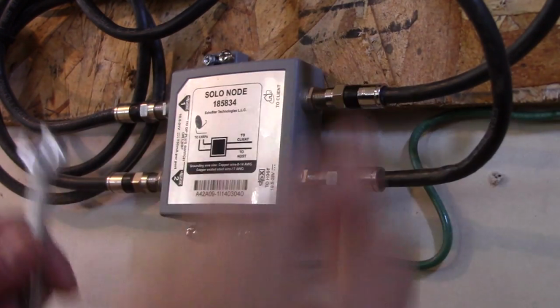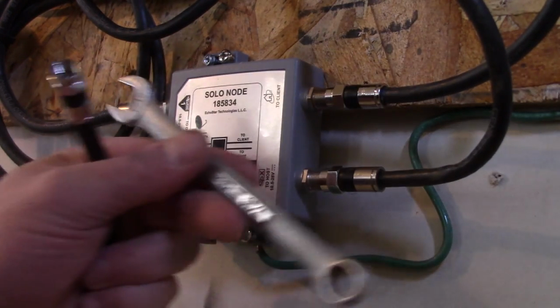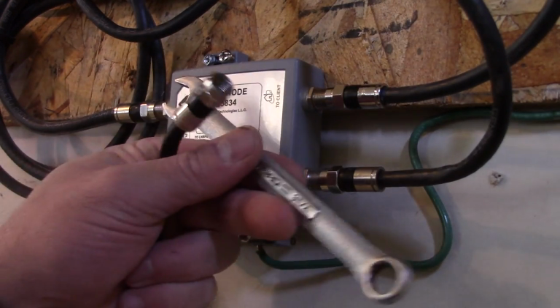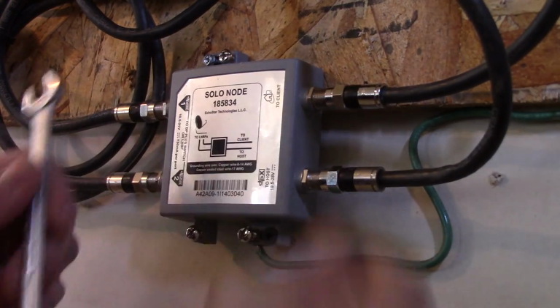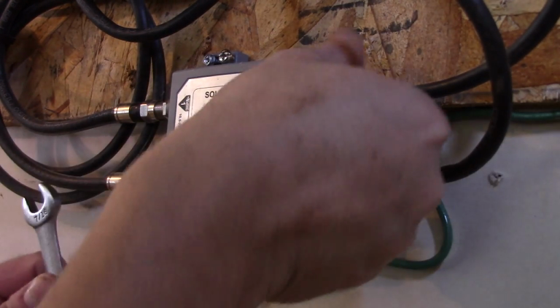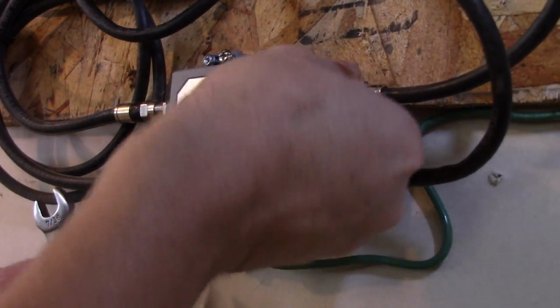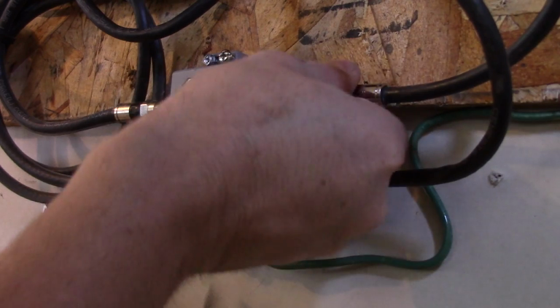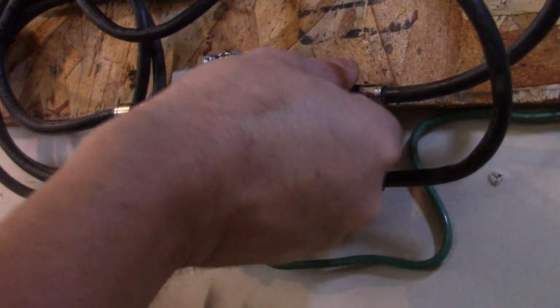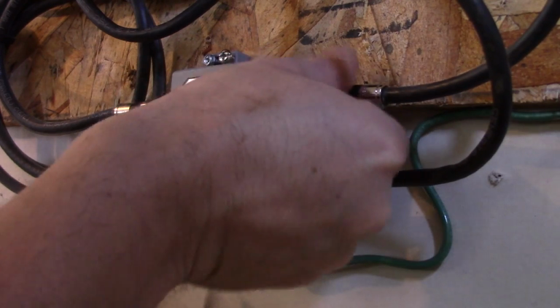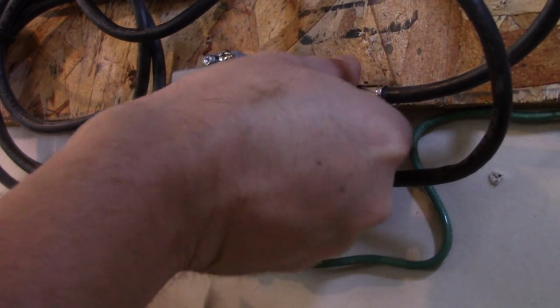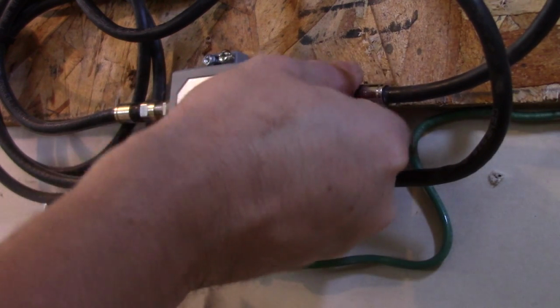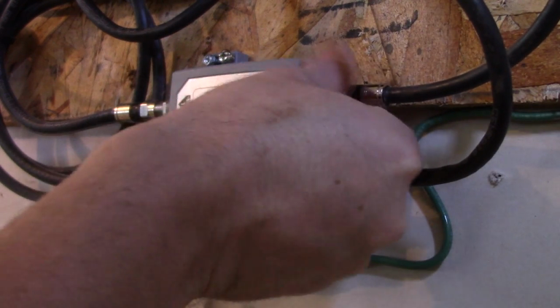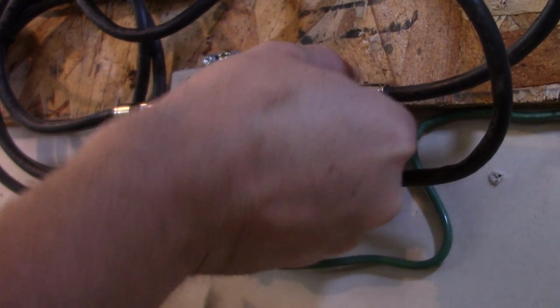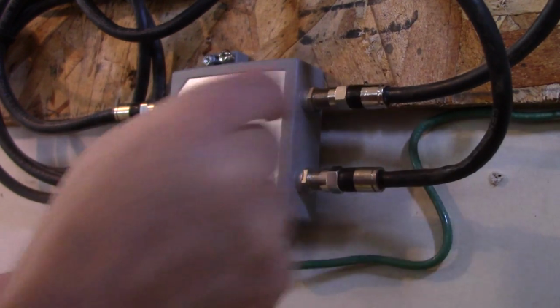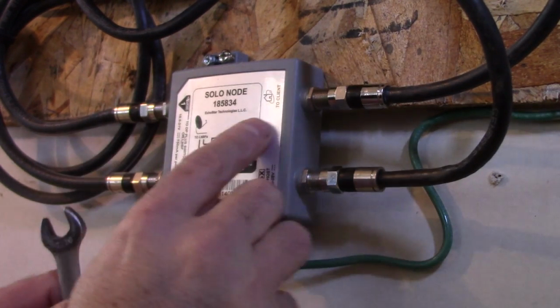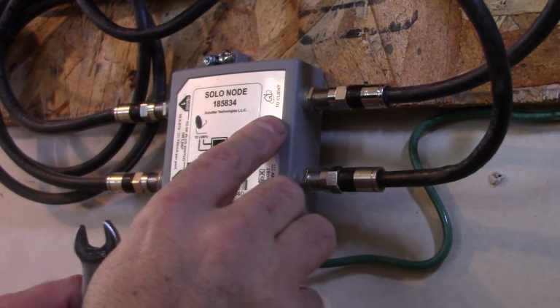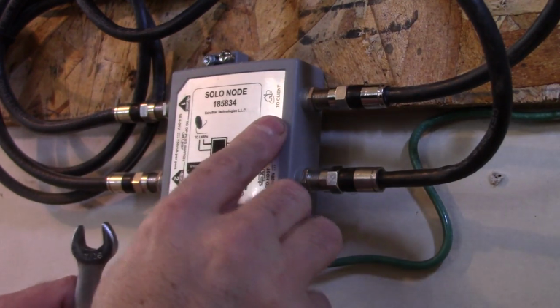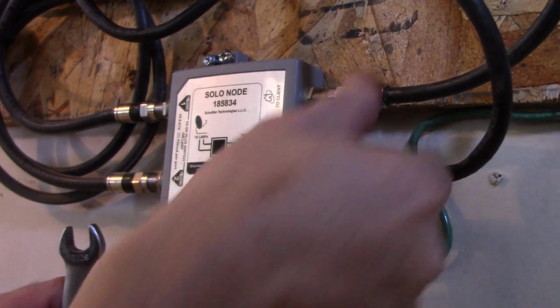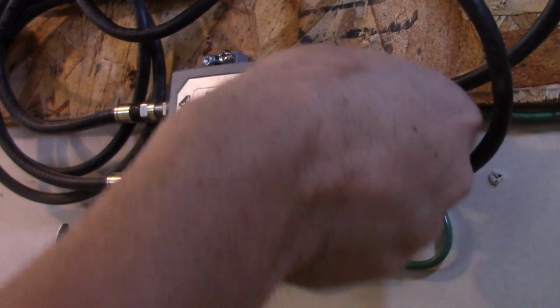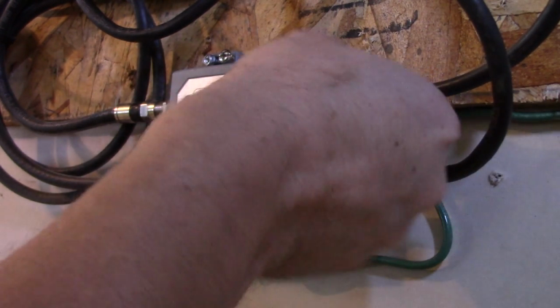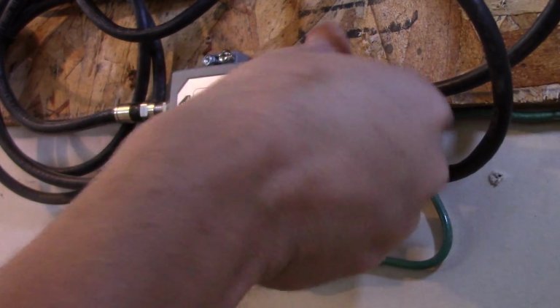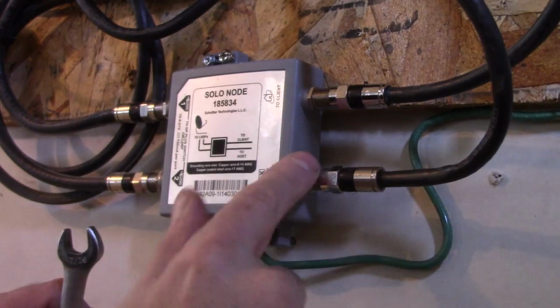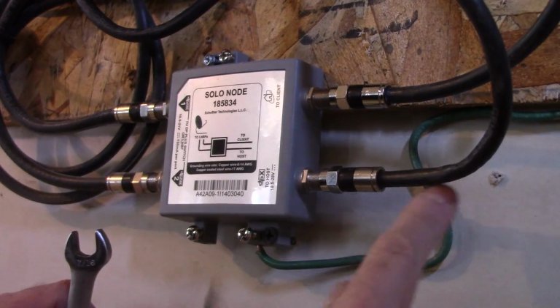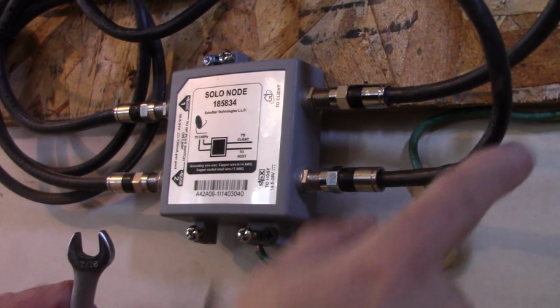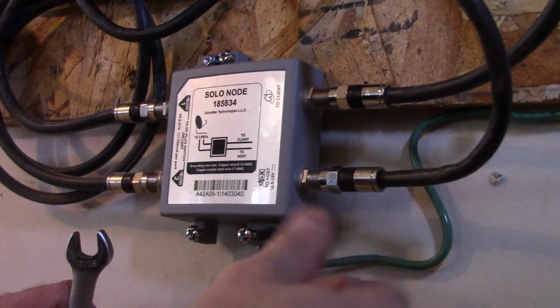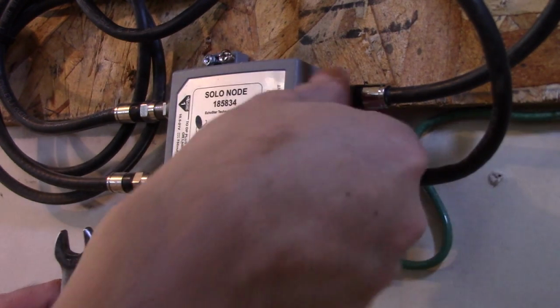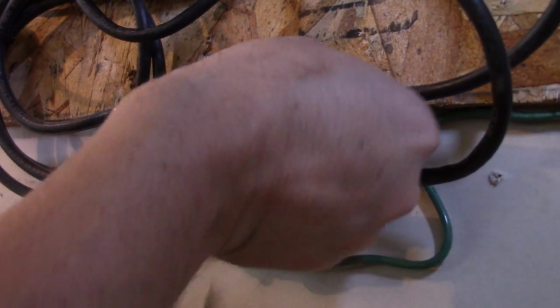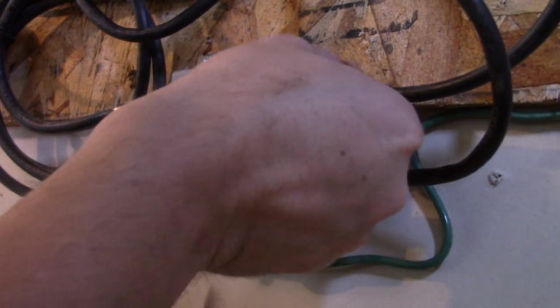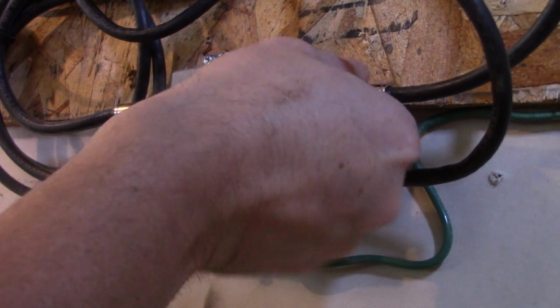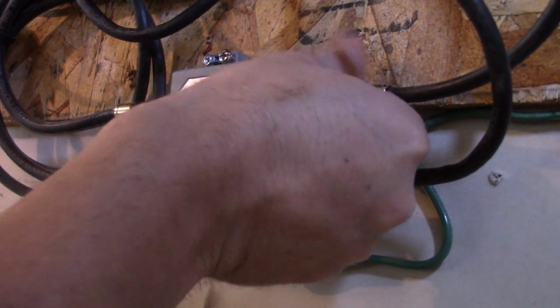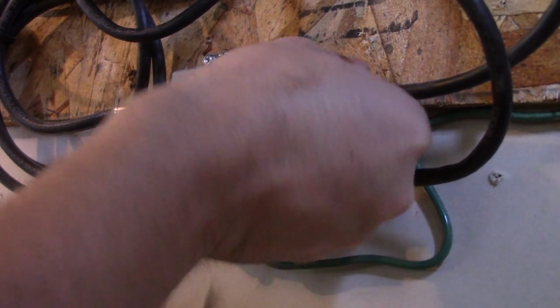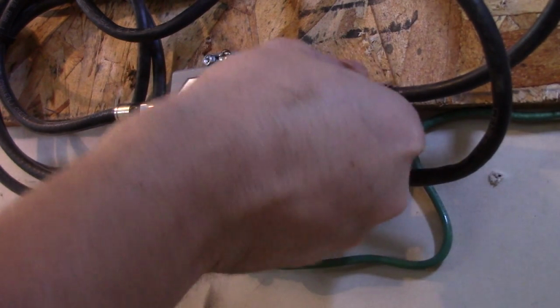I'm just using a 7/16 inch wrench — you could use 11 millimeter or even pliers. I'm disconnecting the one that says 'to client,' and the other one goes to the host, which is the actual hopper unit.